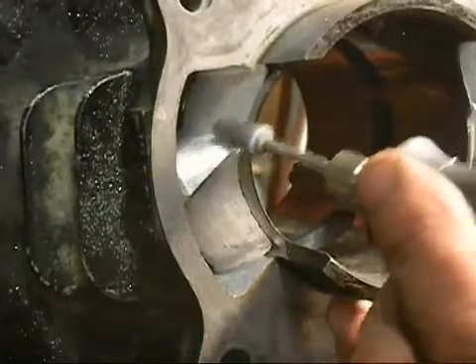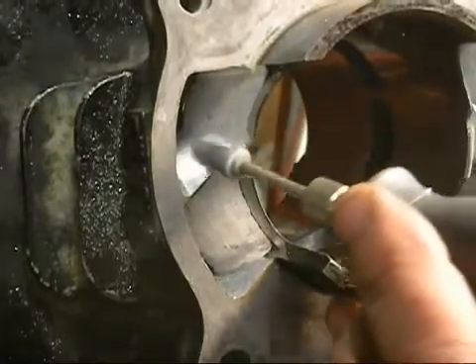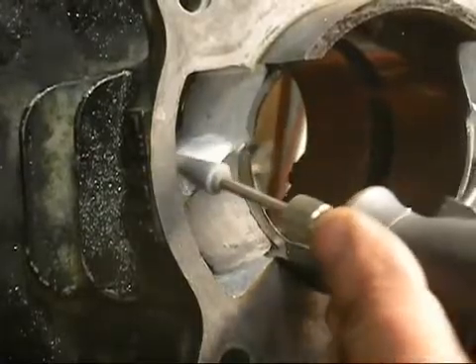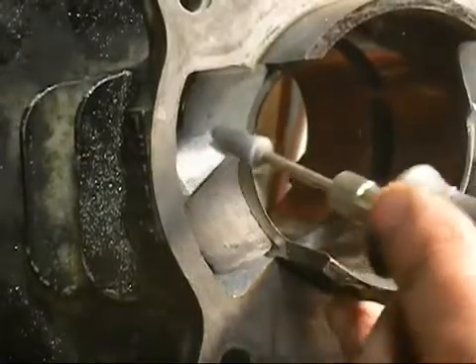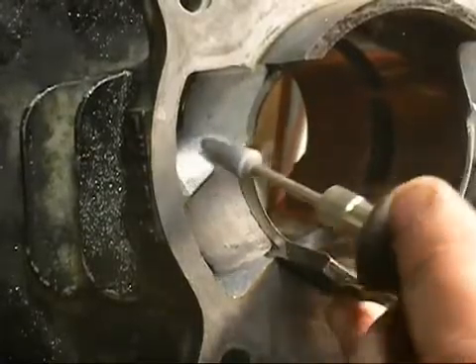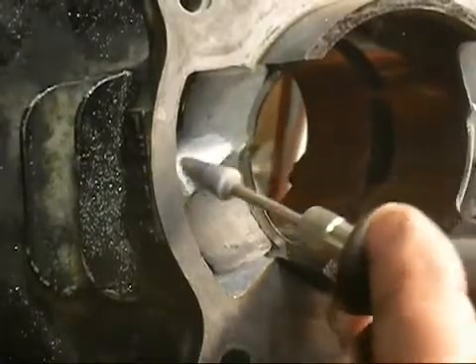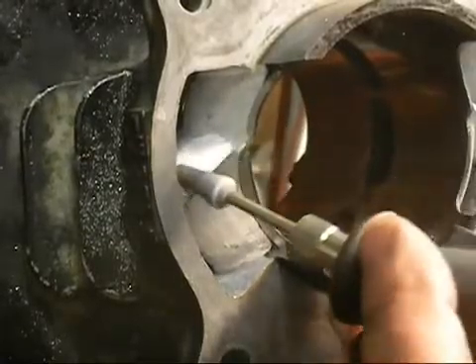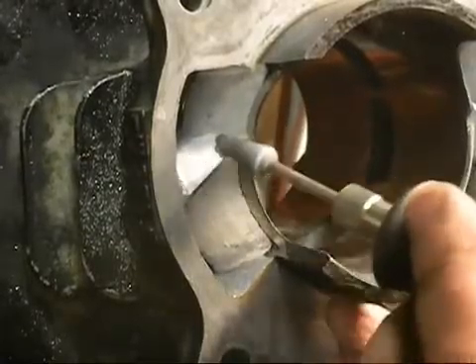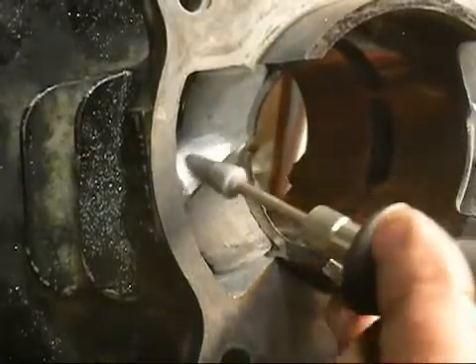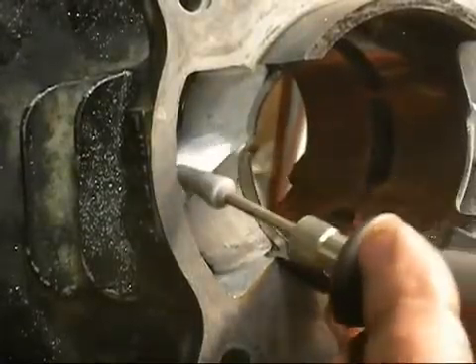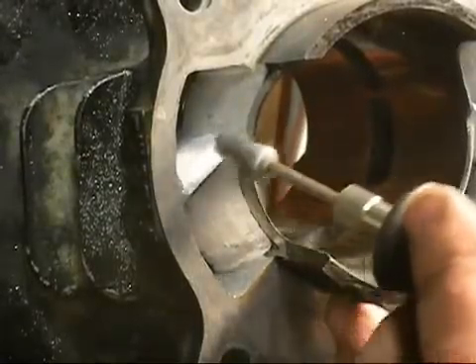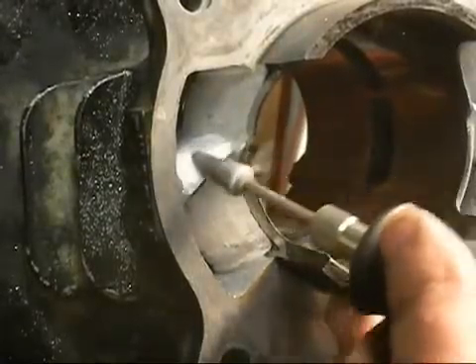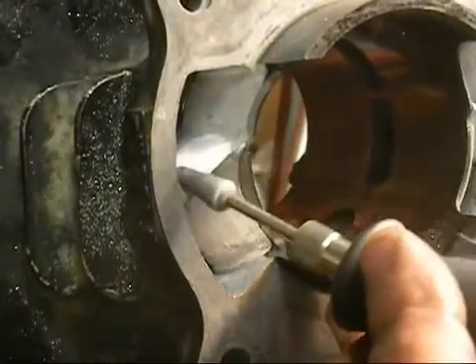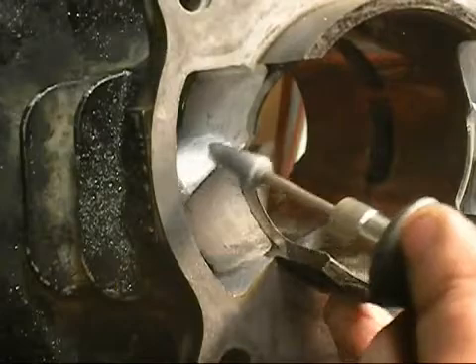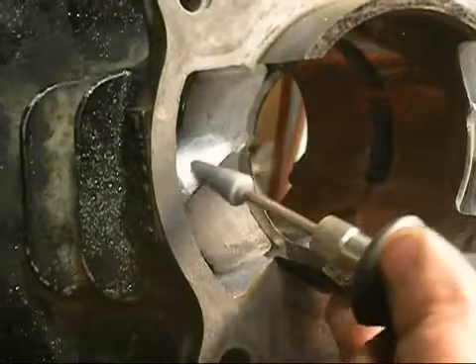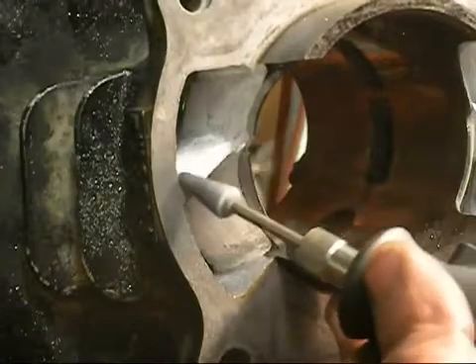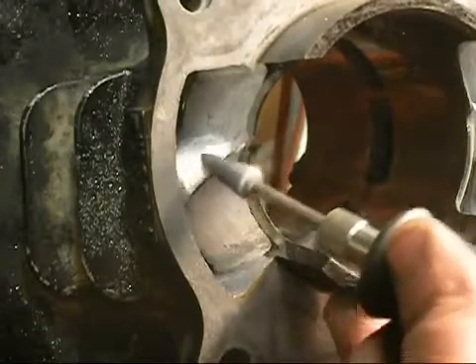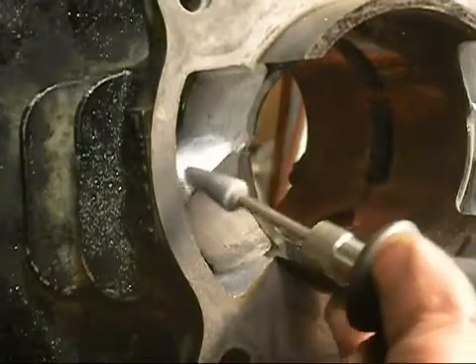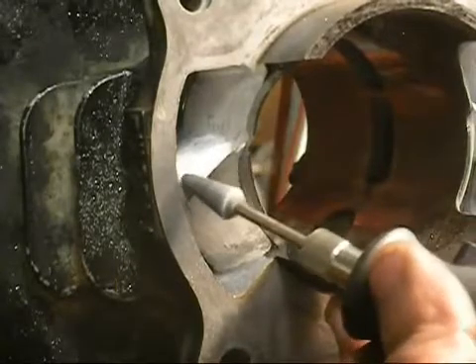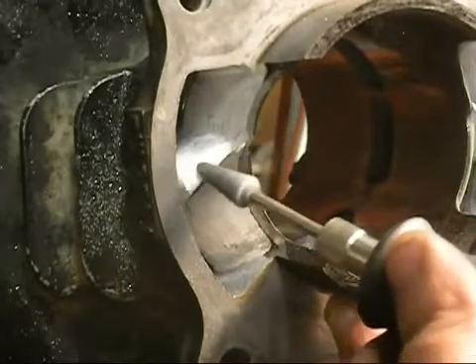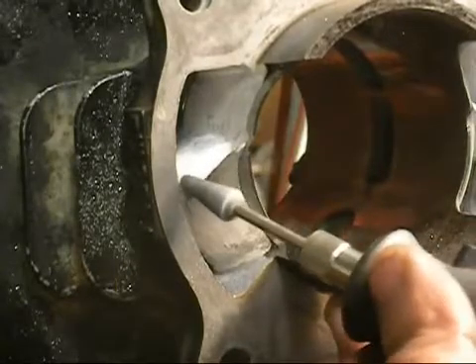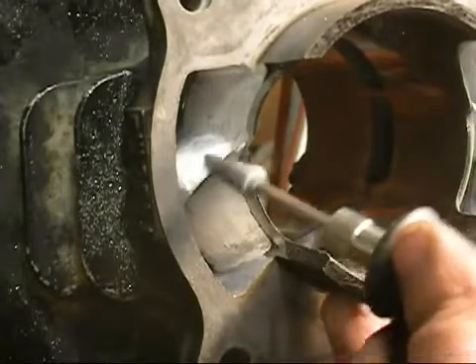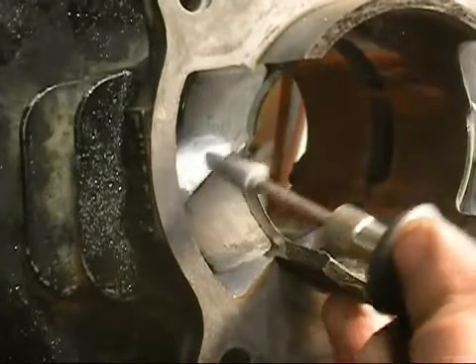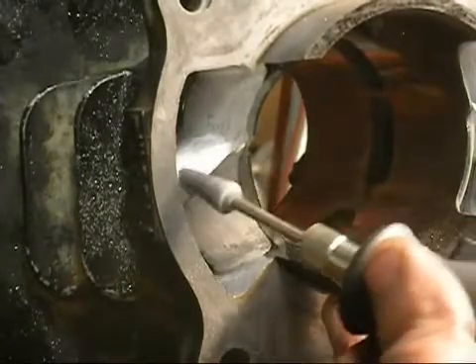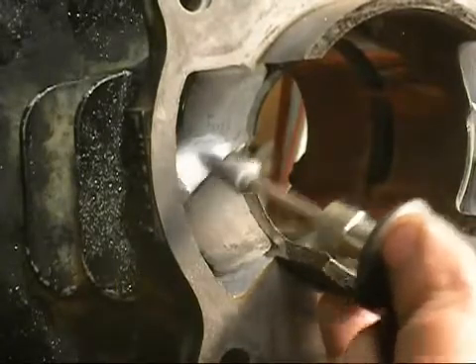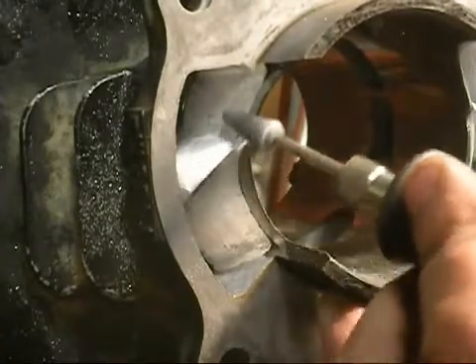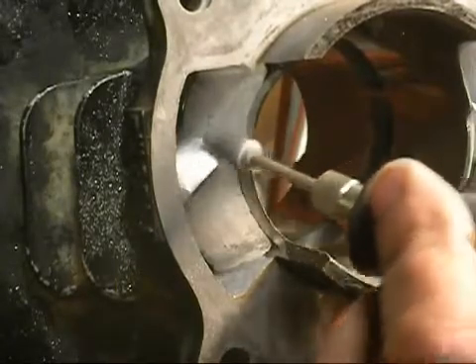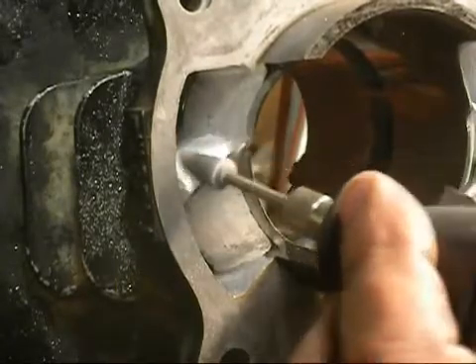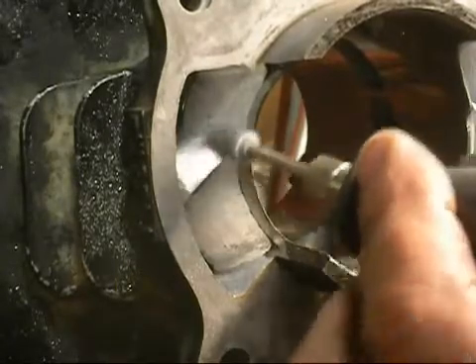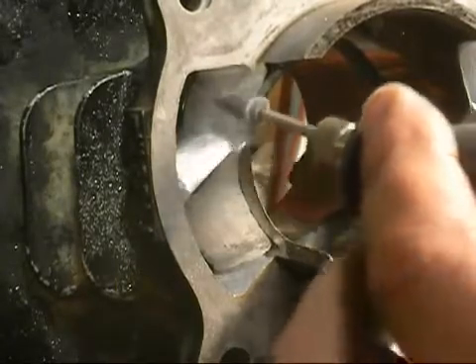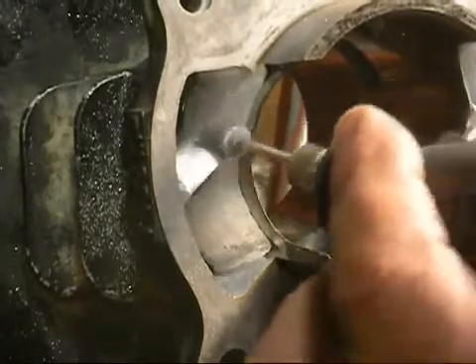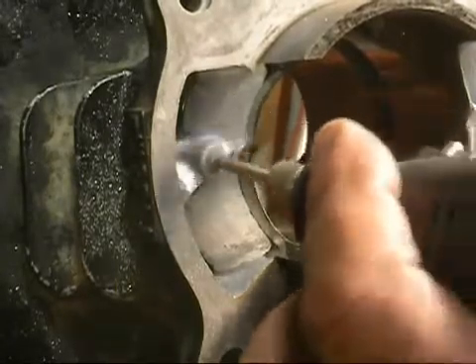We're going to use the stone to take out all the grinding imperfections — really work your radiuses, get it nice and smooth.